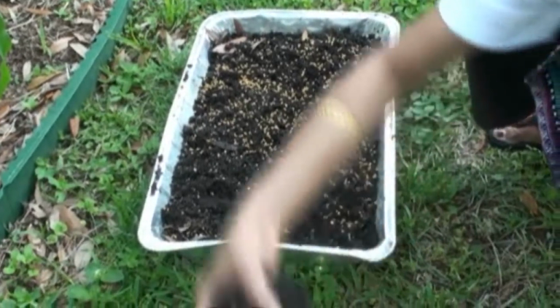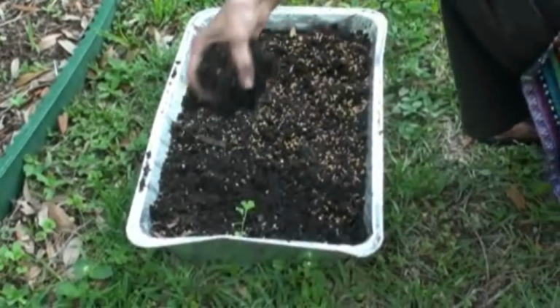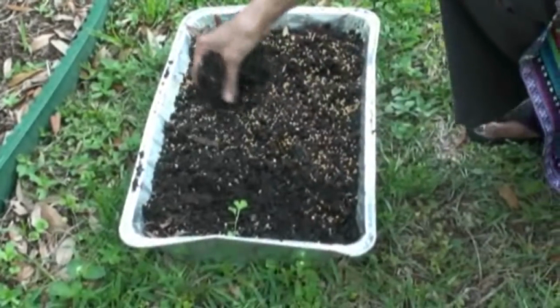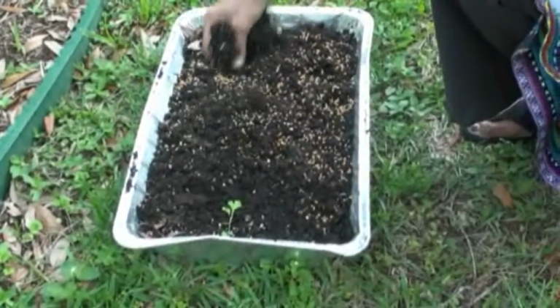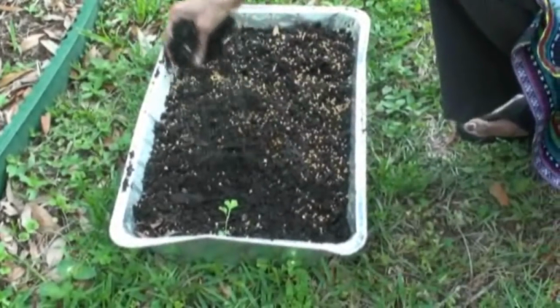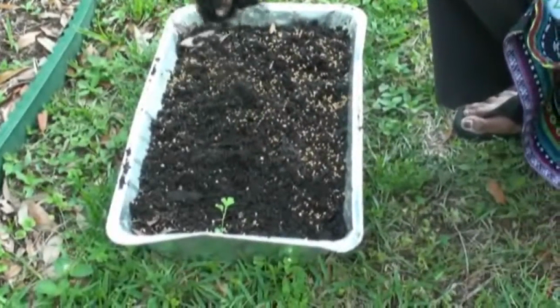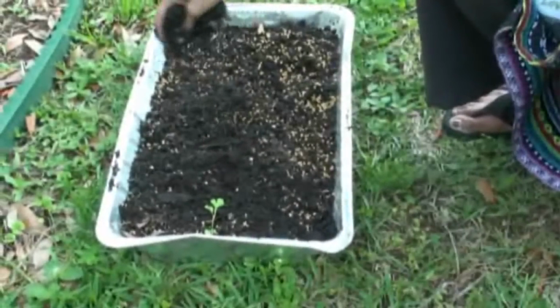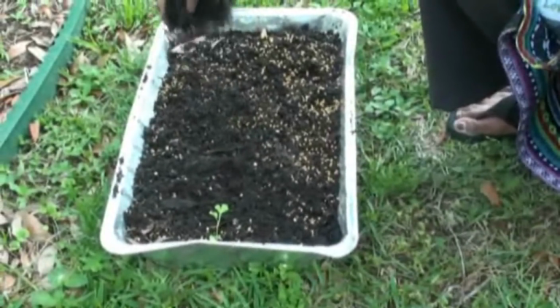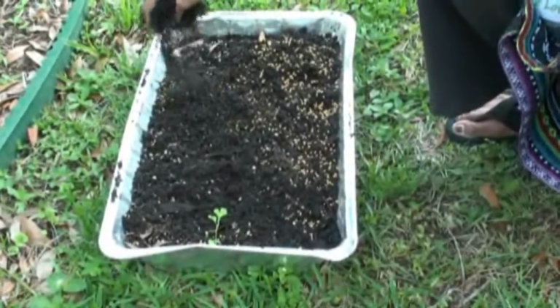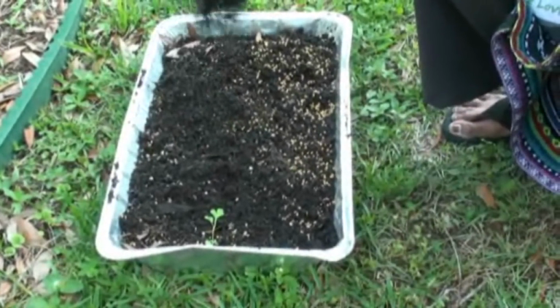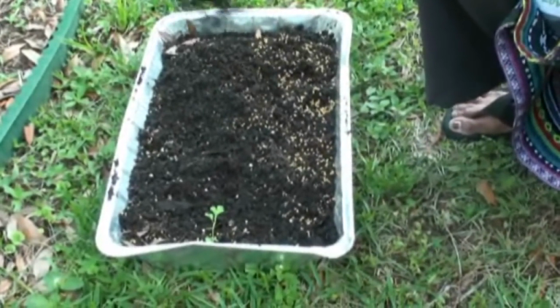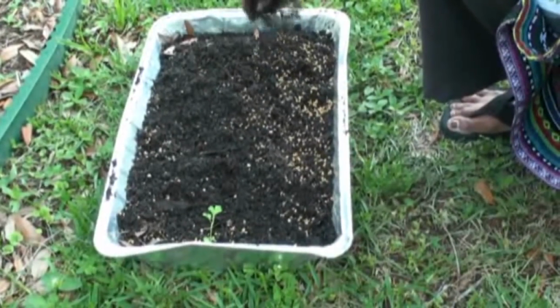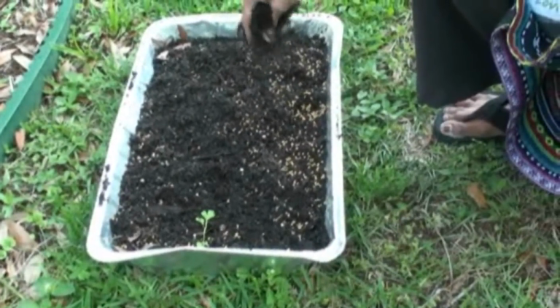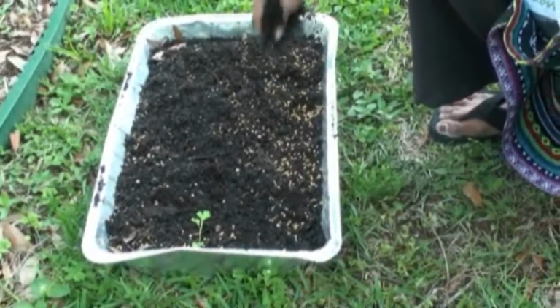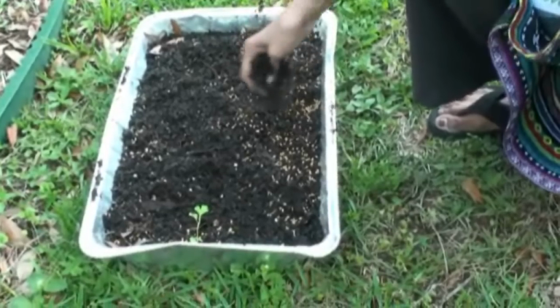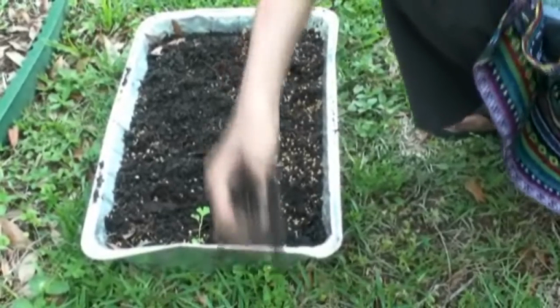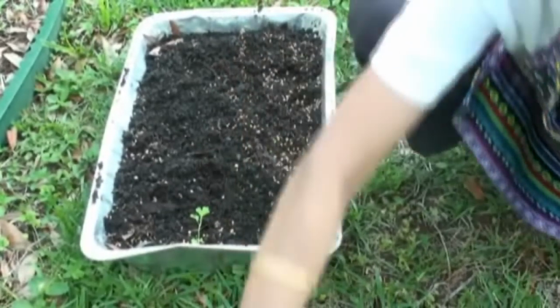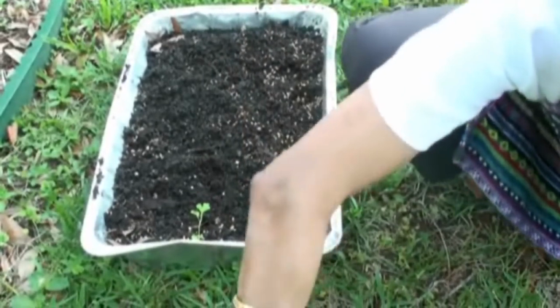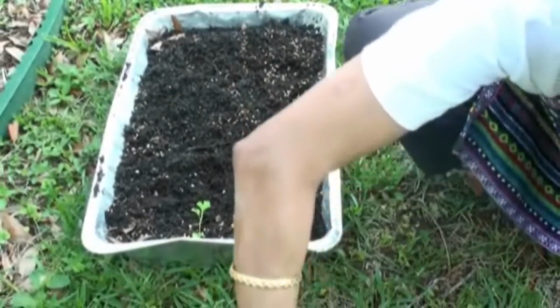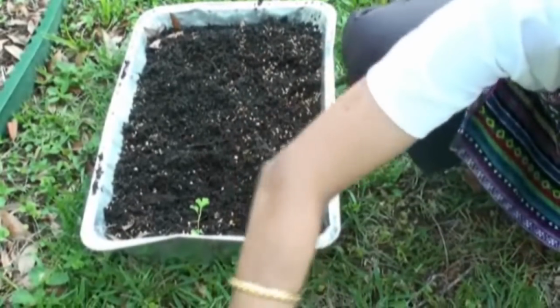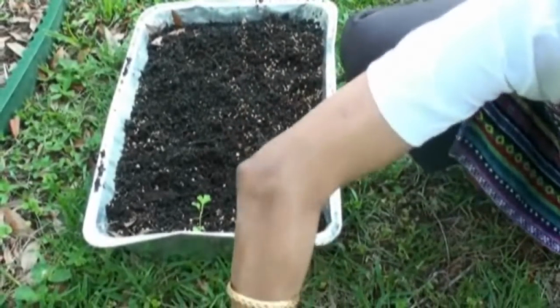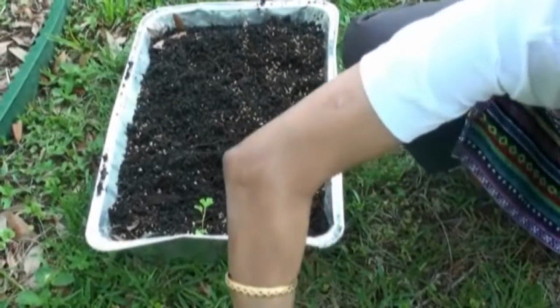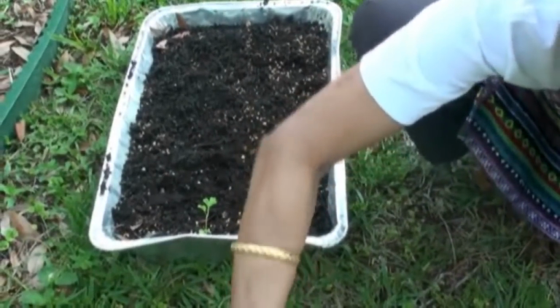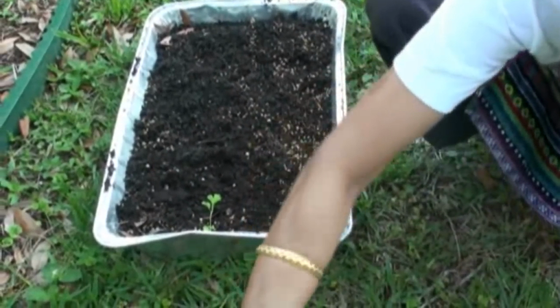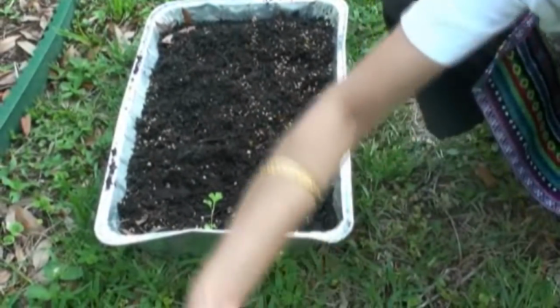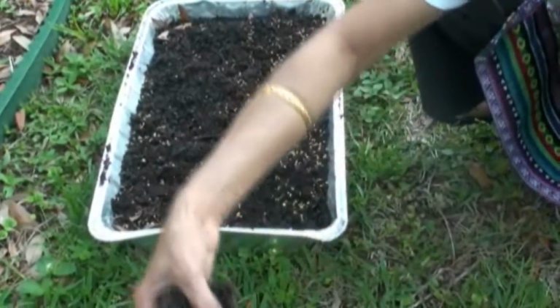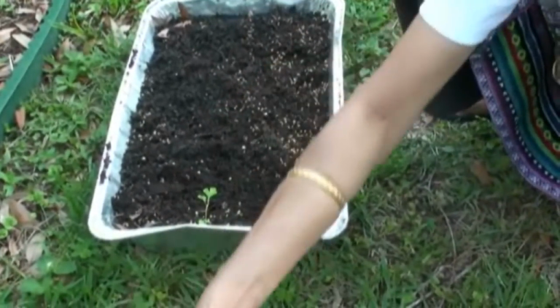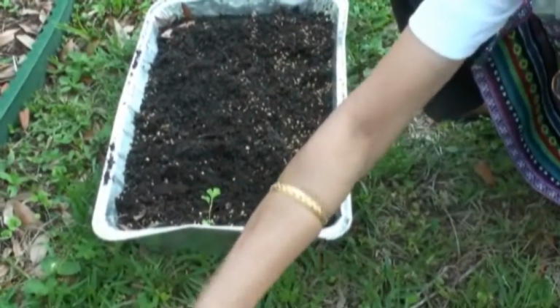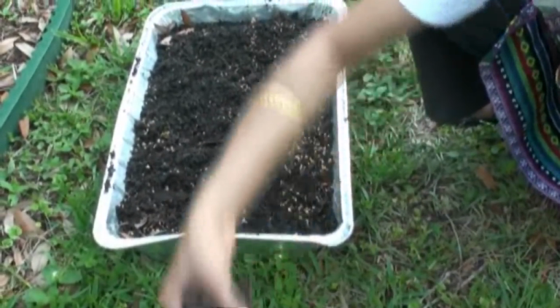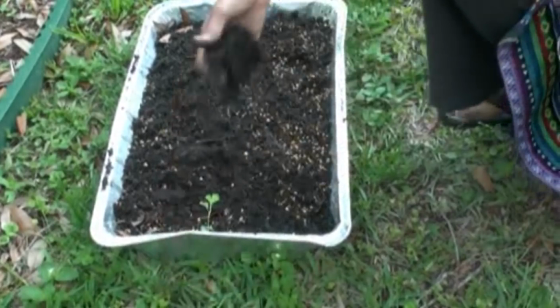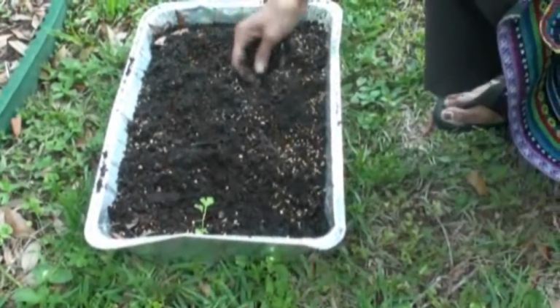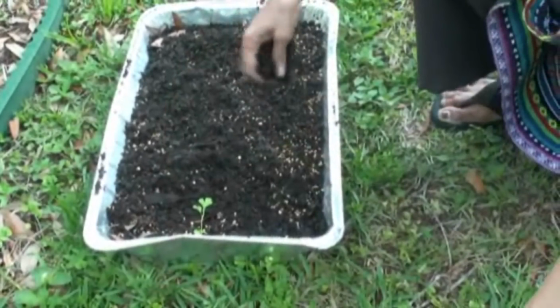Now on the top you're going to sprinkle the soil again. Don't put too much soil on top — just a sprinkle.